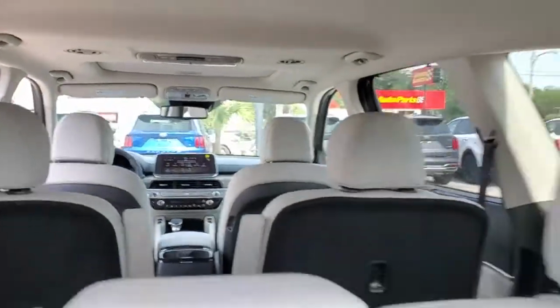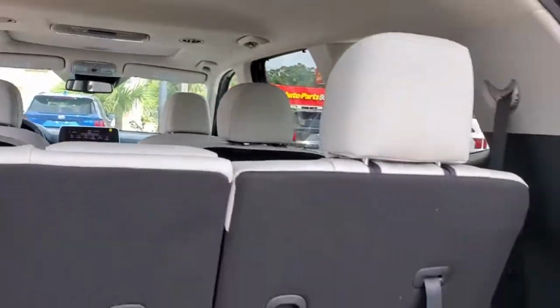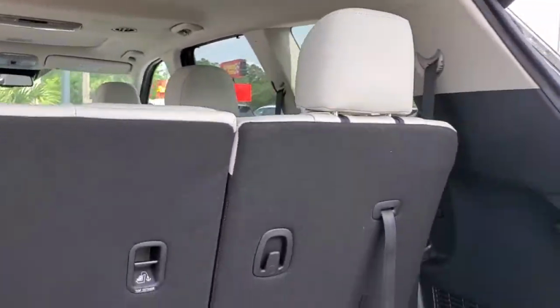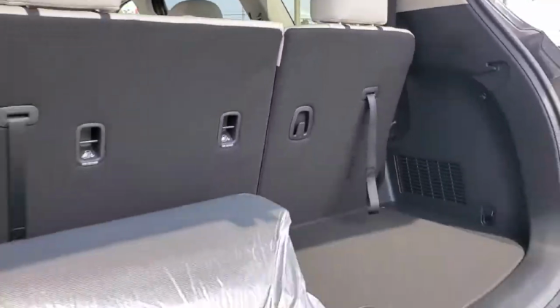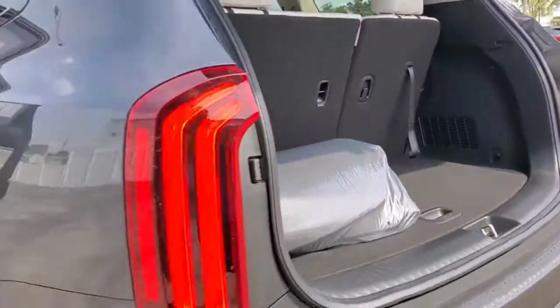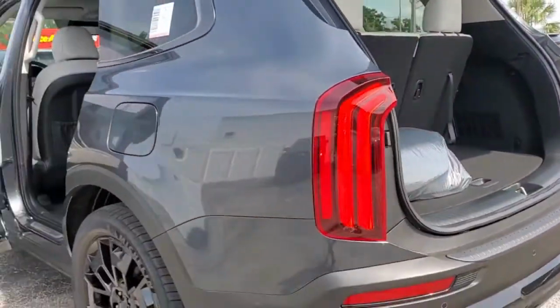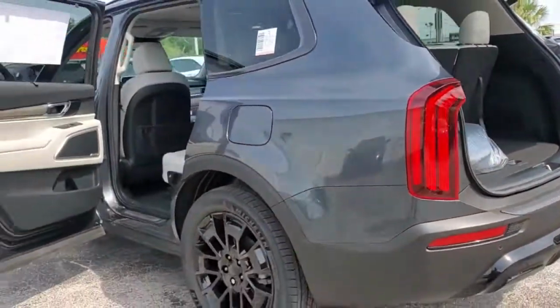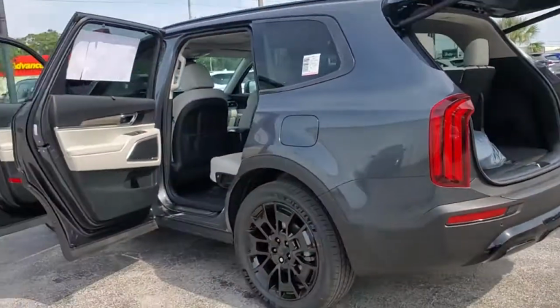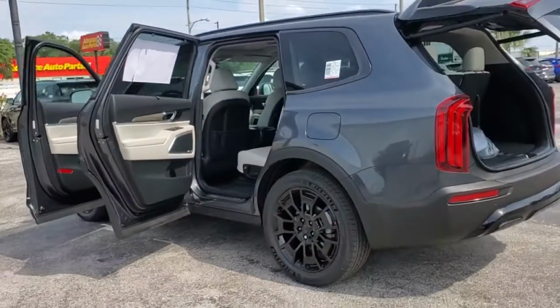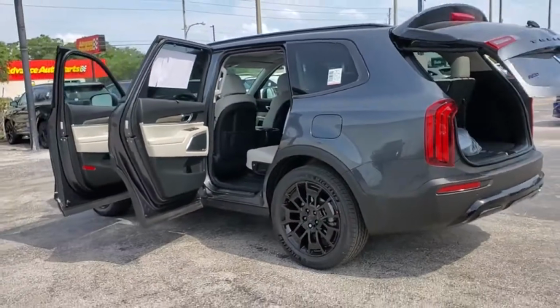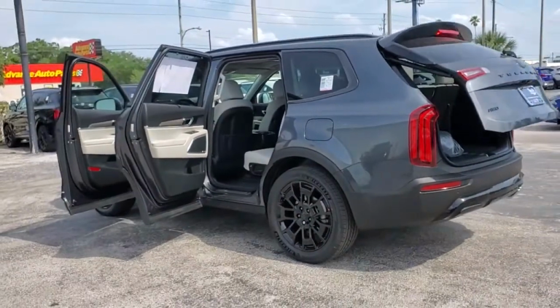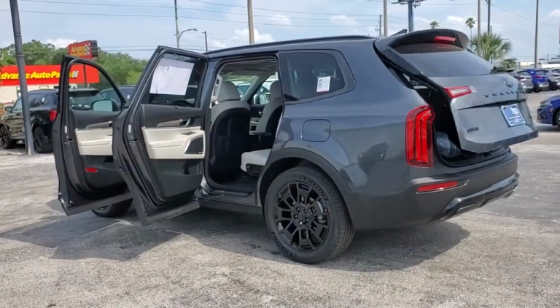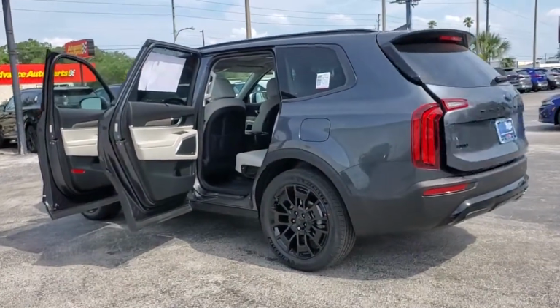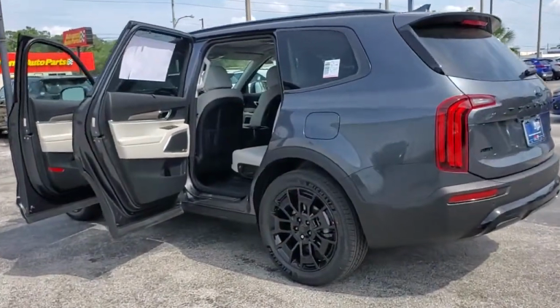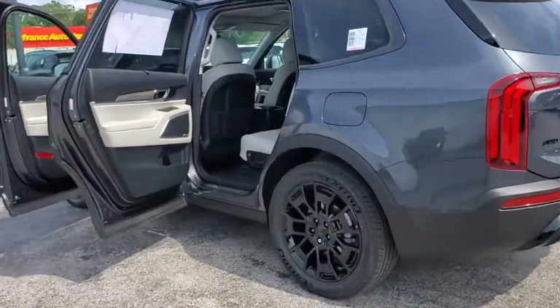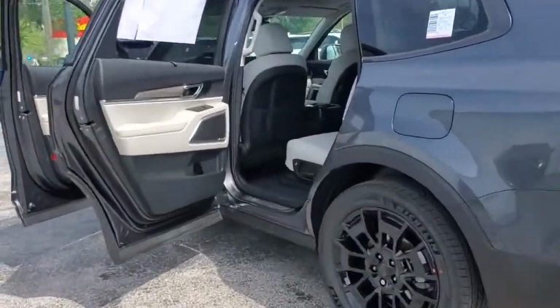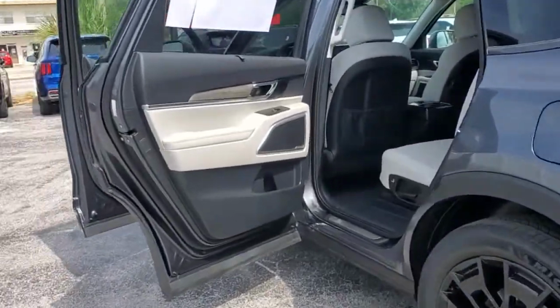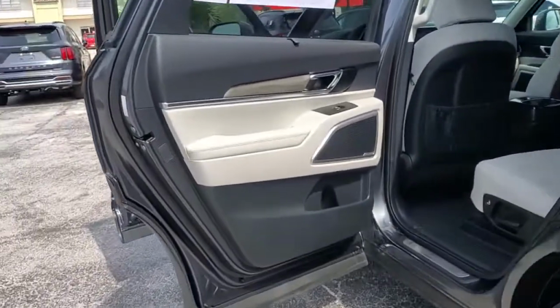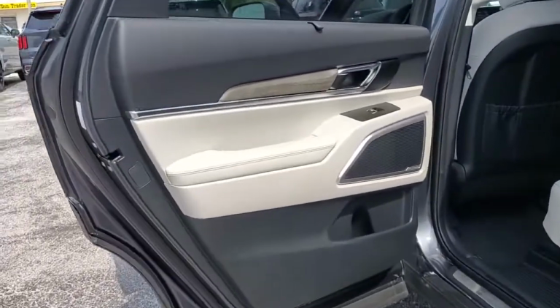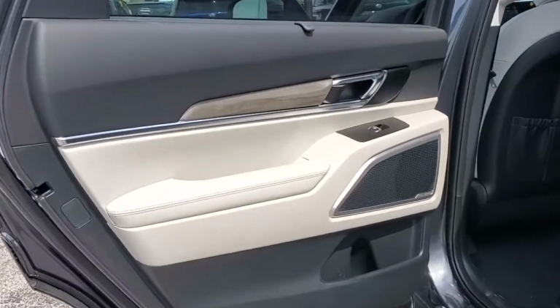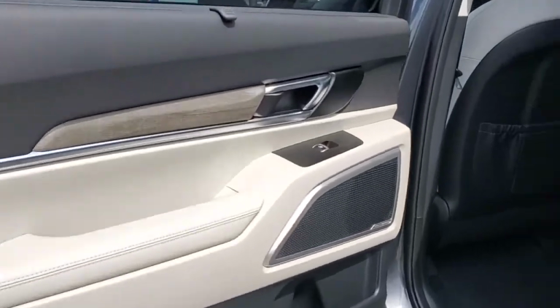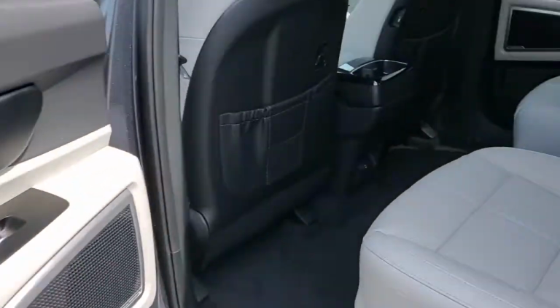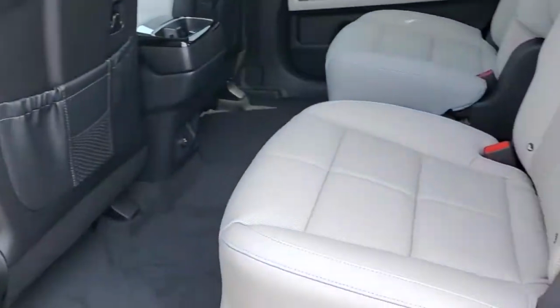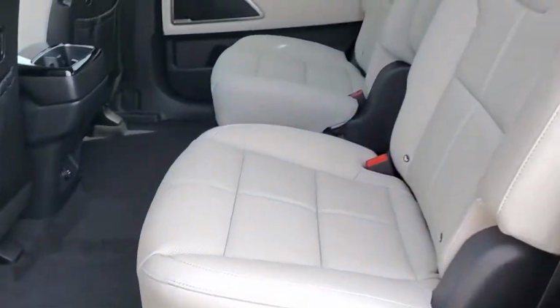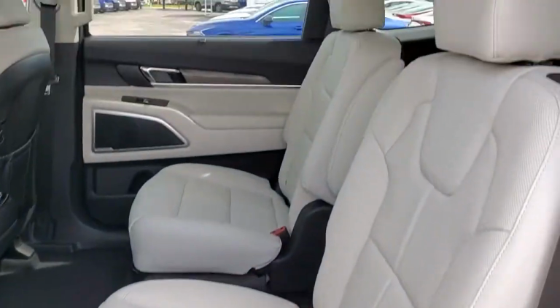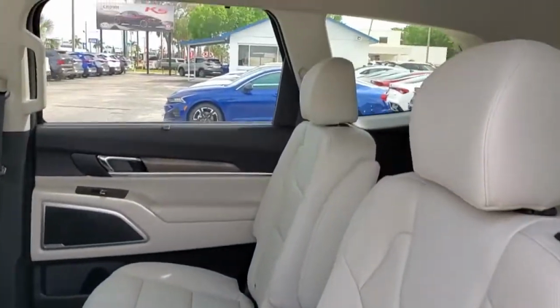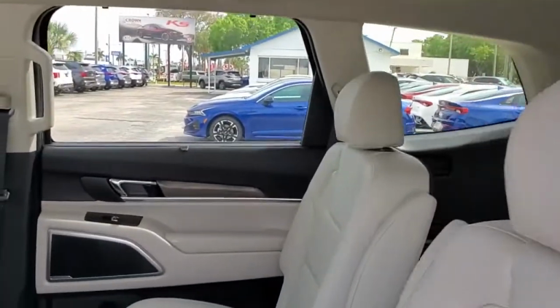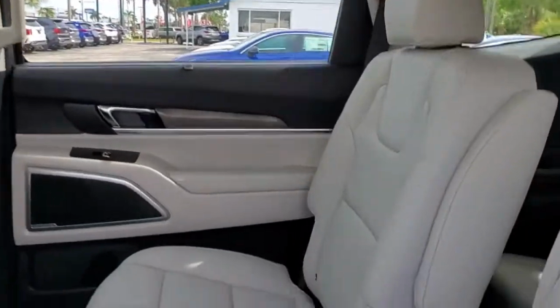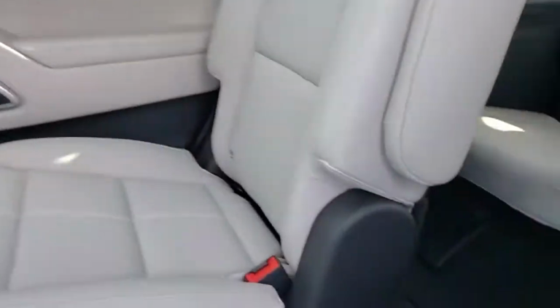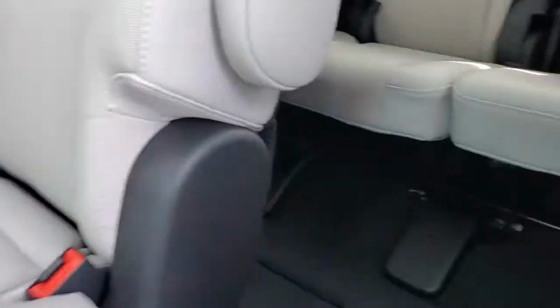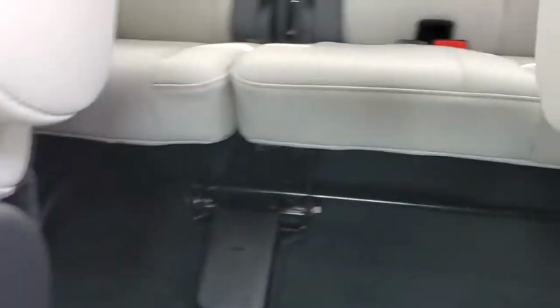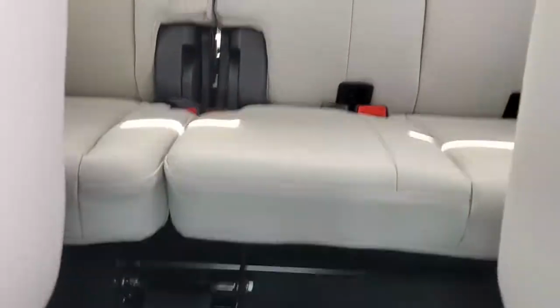The following are some of this vehicle's highlighted options: navigation system, power liftgate, electronic stability control, trip computer, power windows, bucket seats, wheel locks, four-wheel disc brakes, power steering.